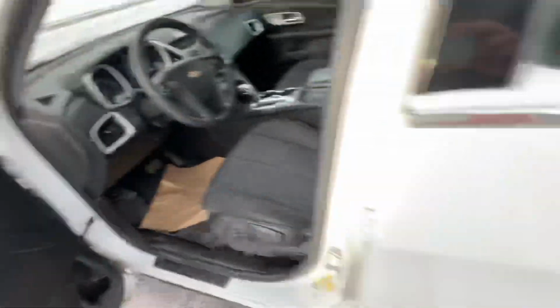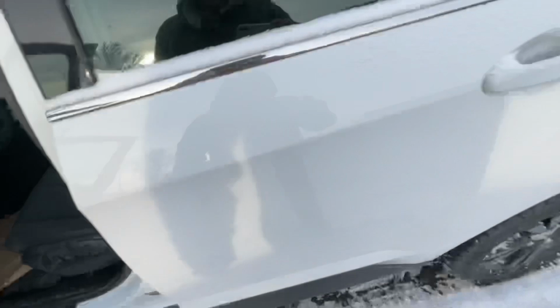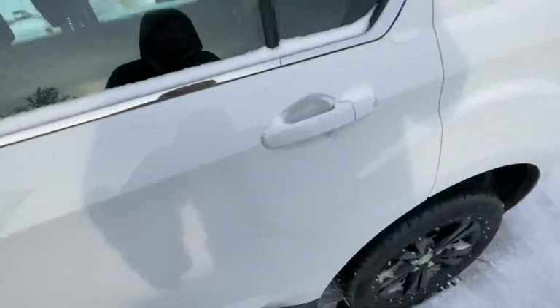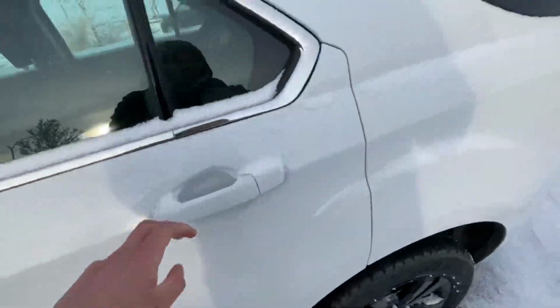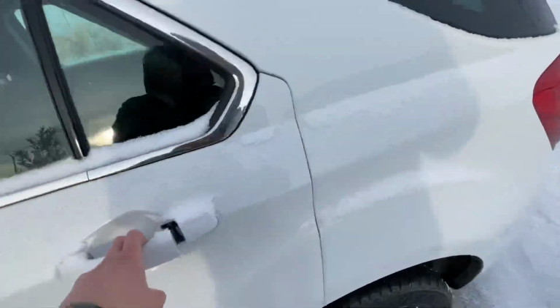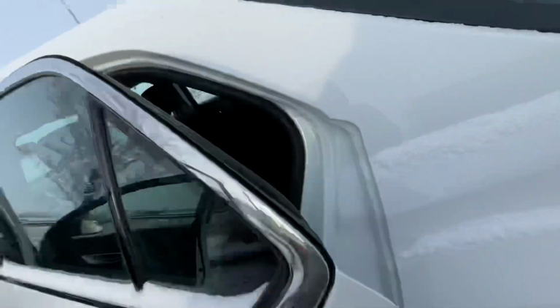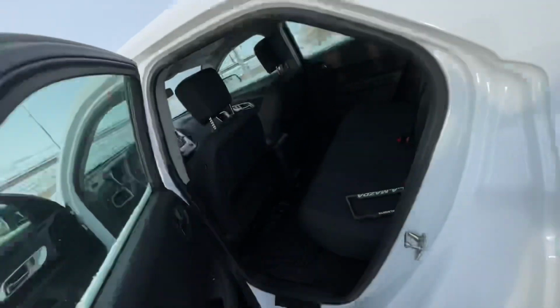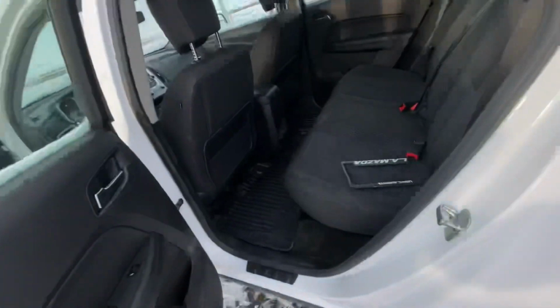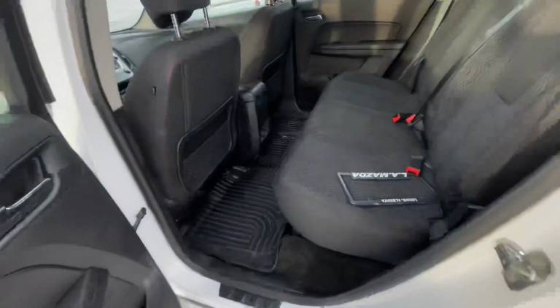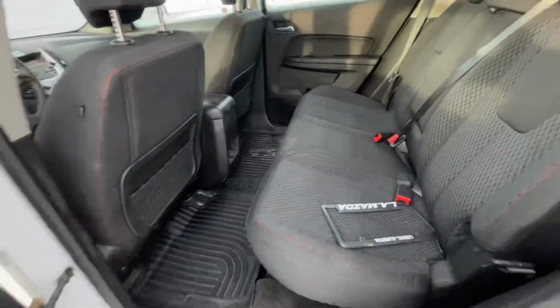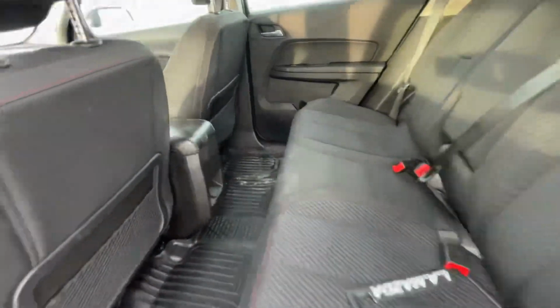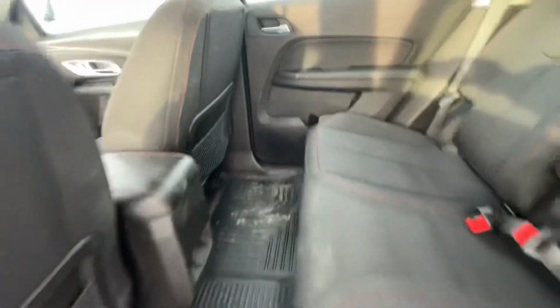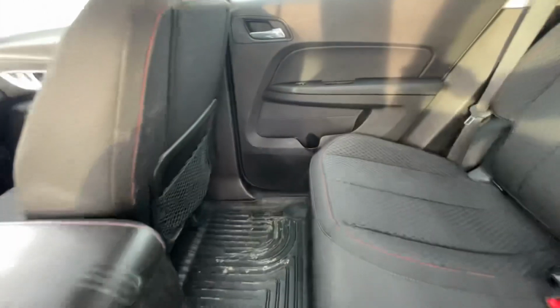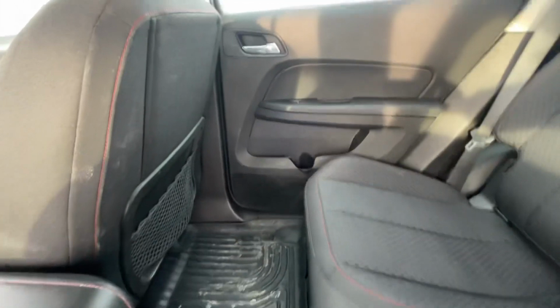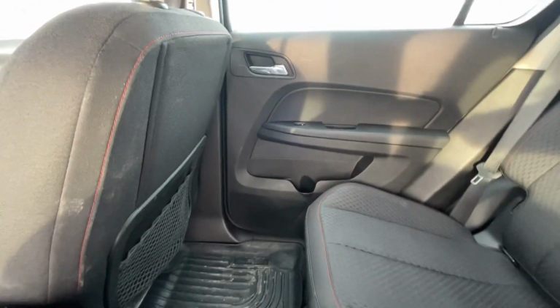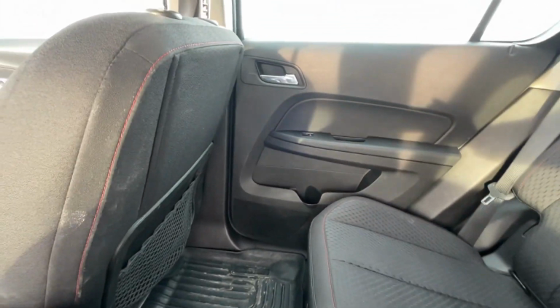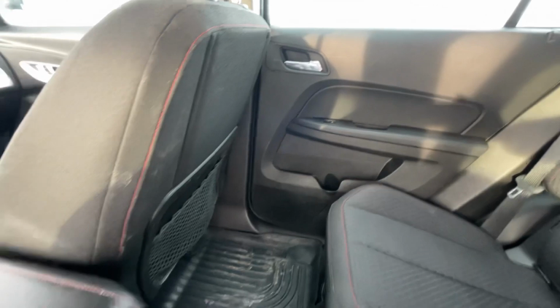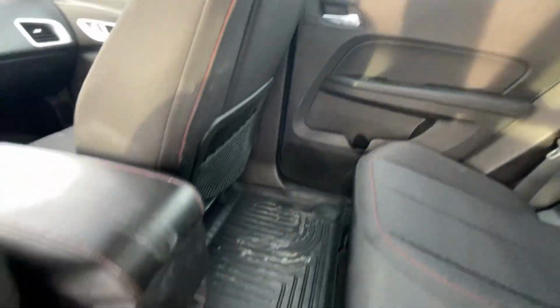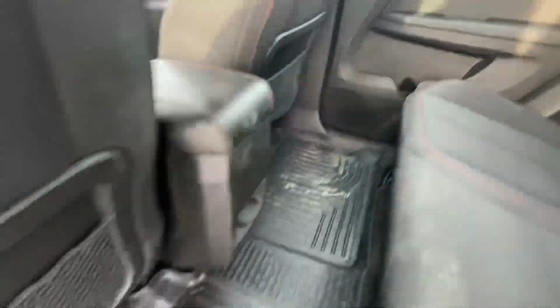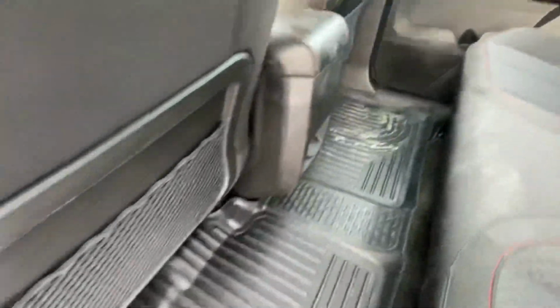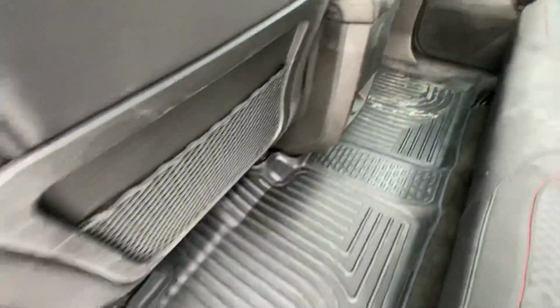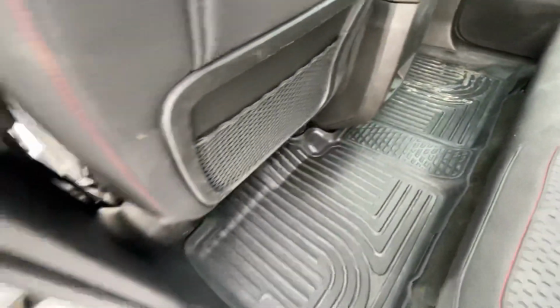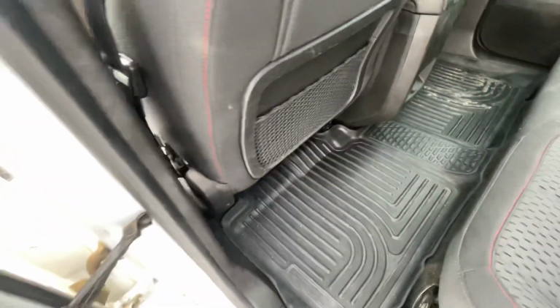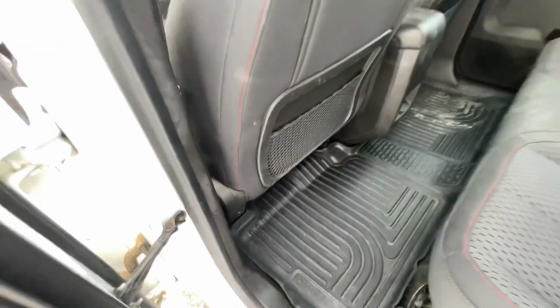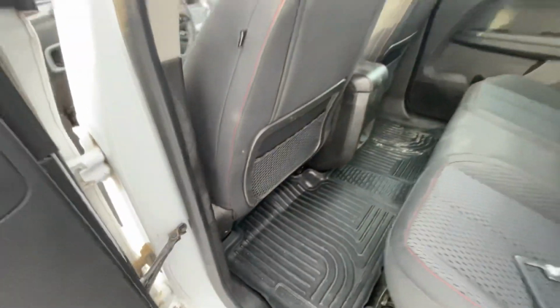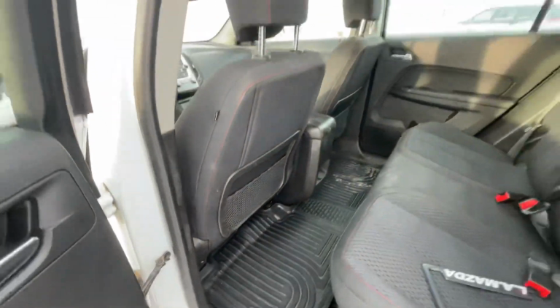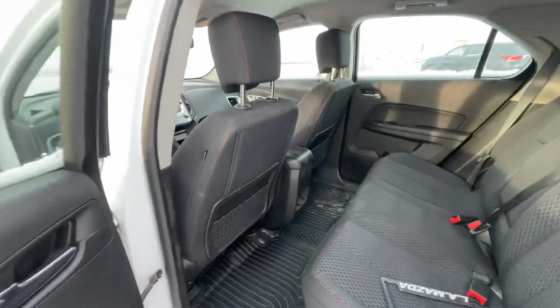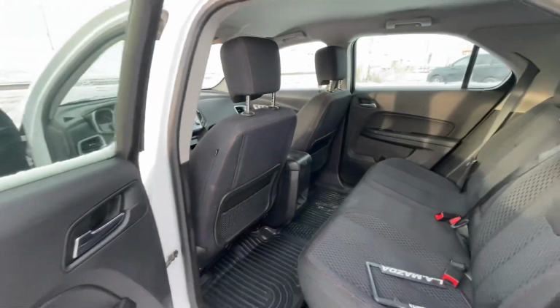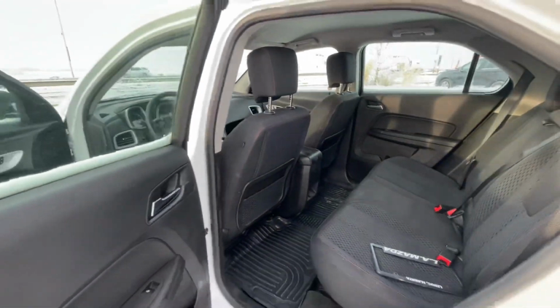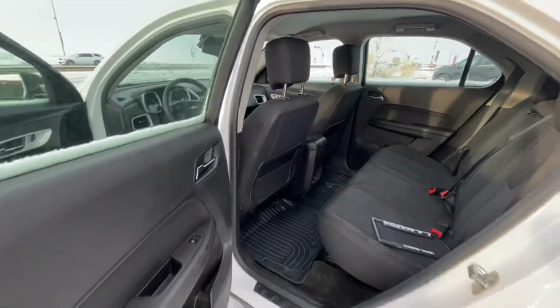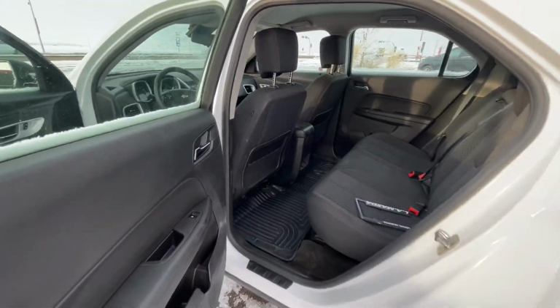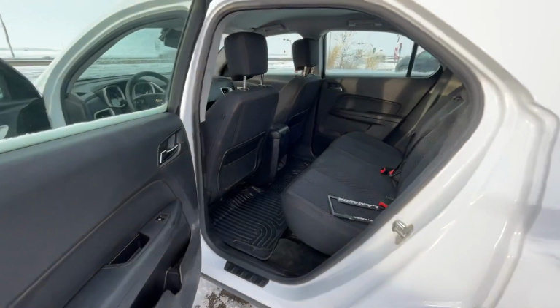And now let's take a look at the rear. There's plenty of space here — everyone and your passengers are going to be happy.